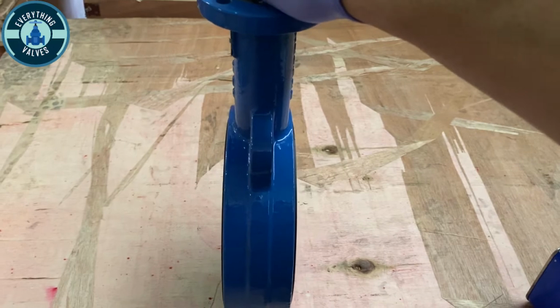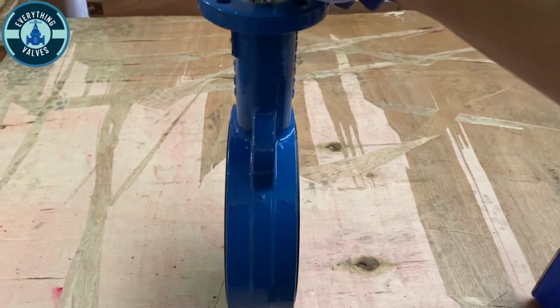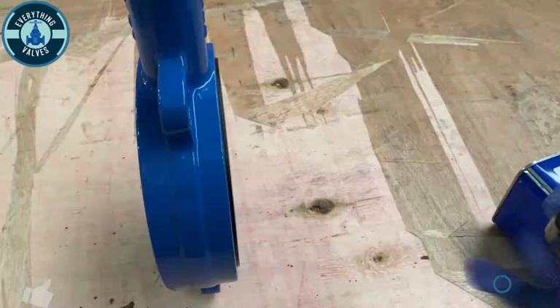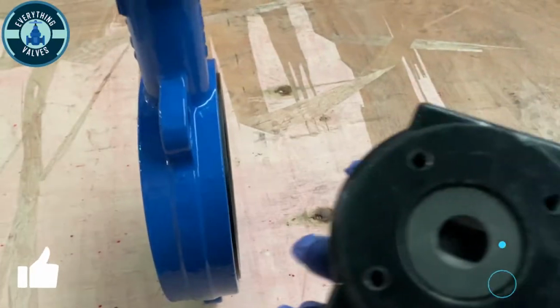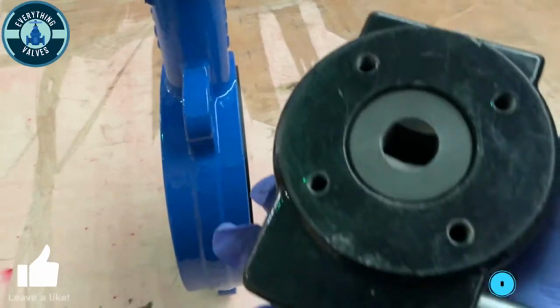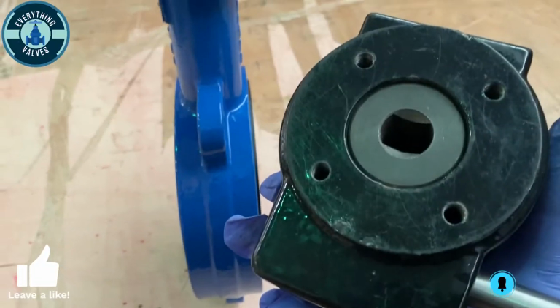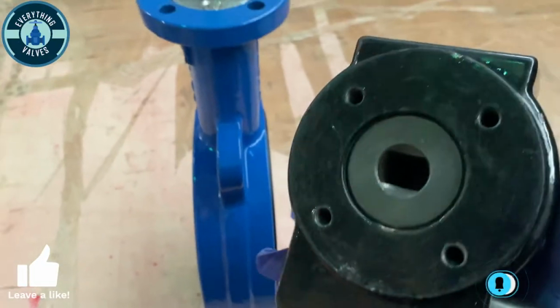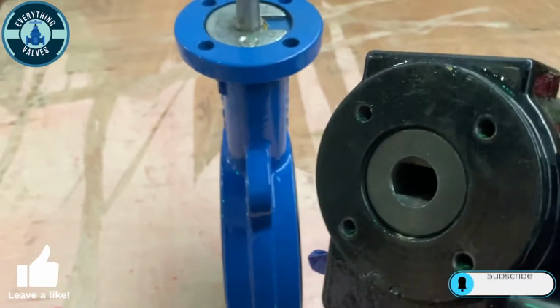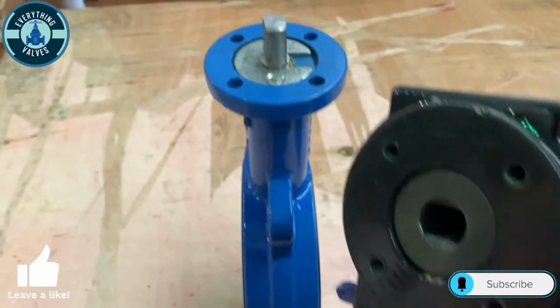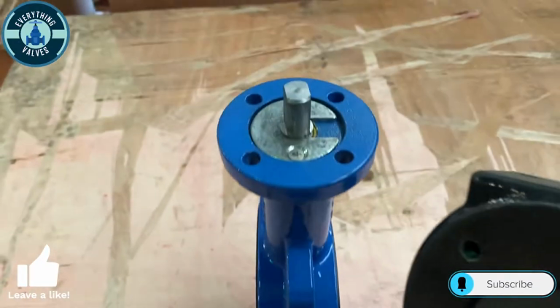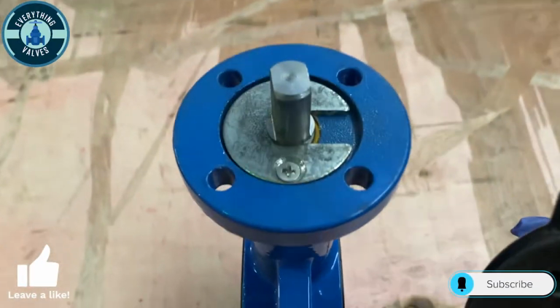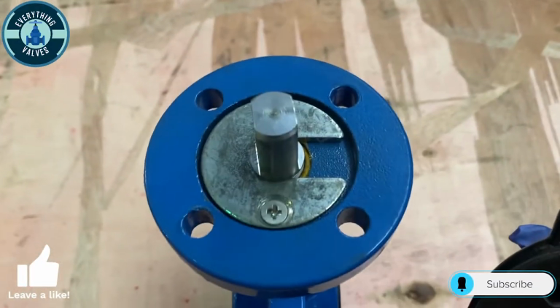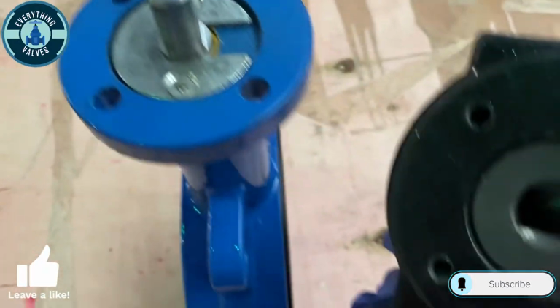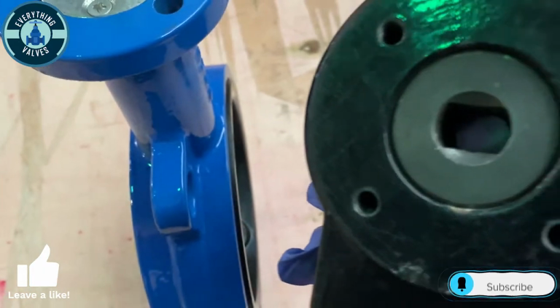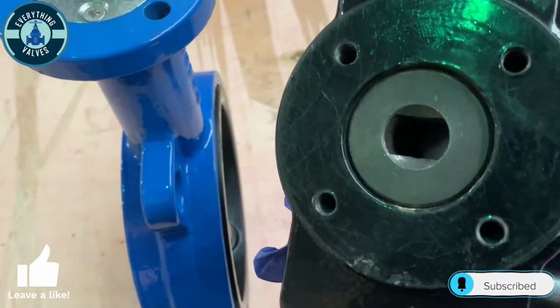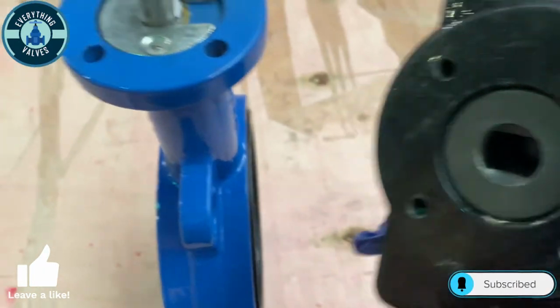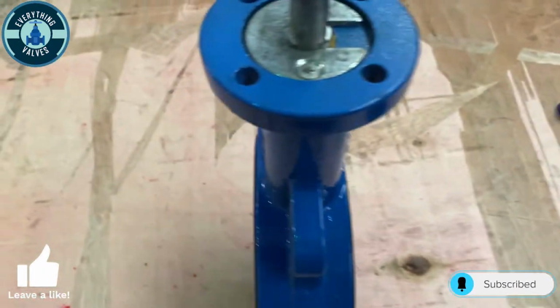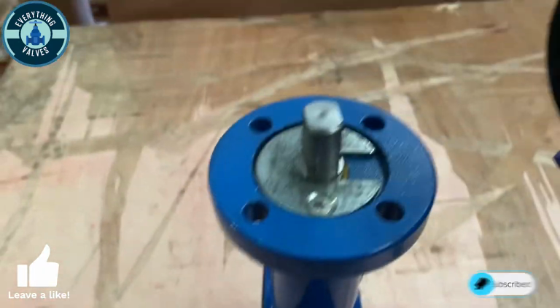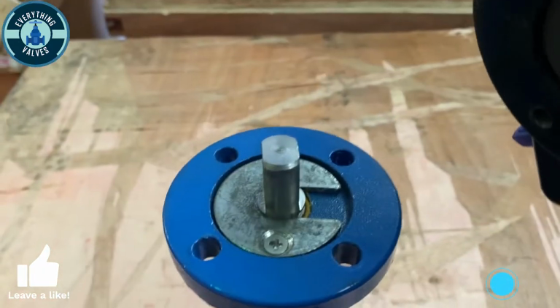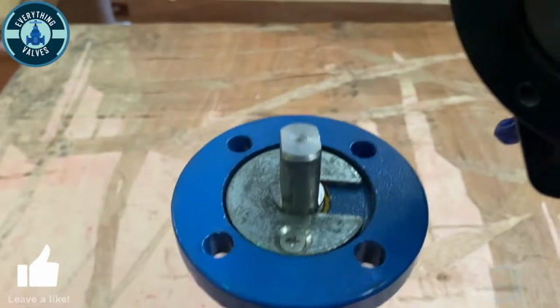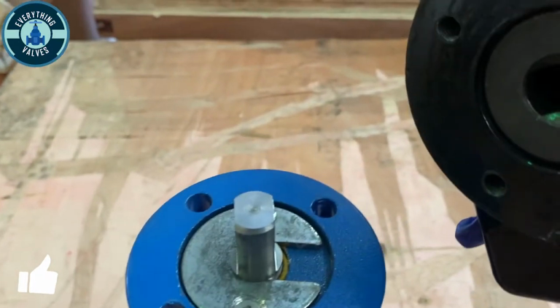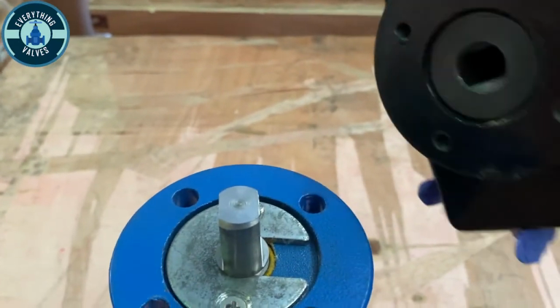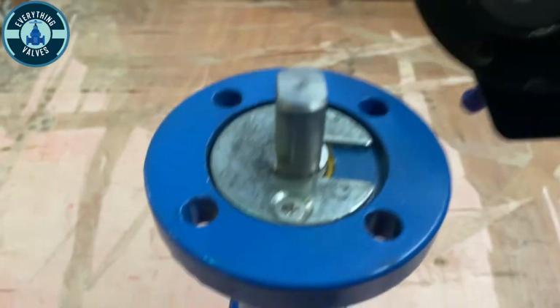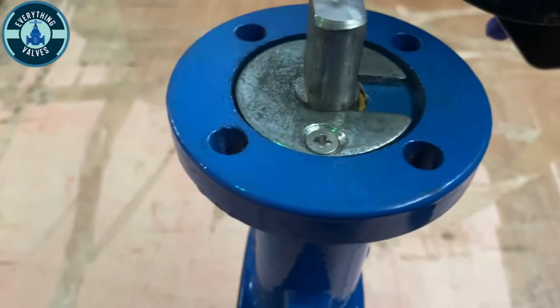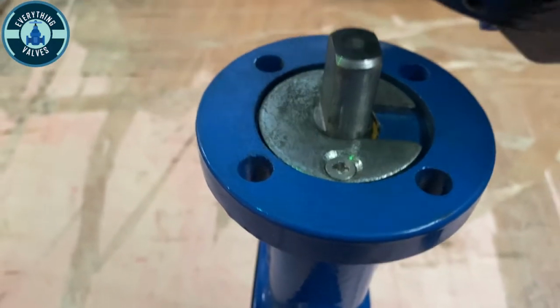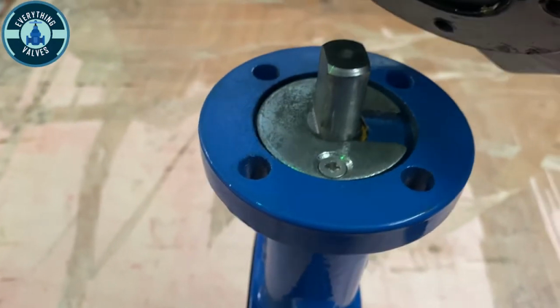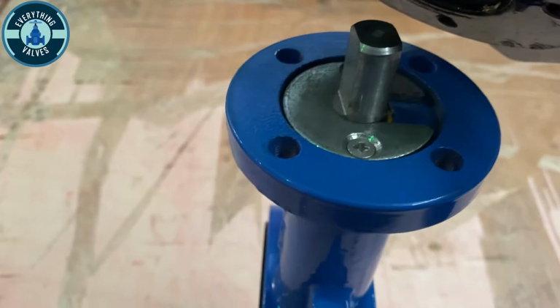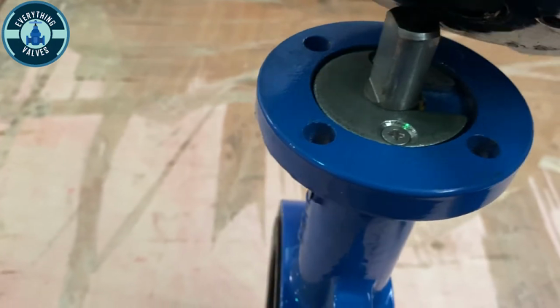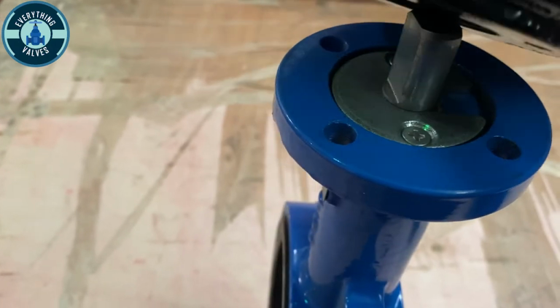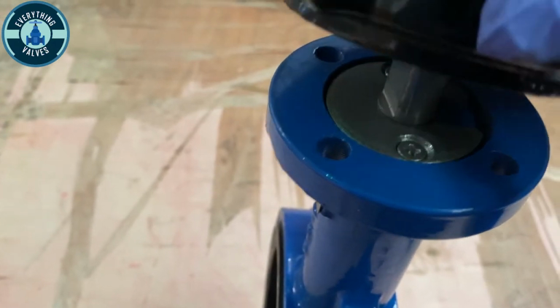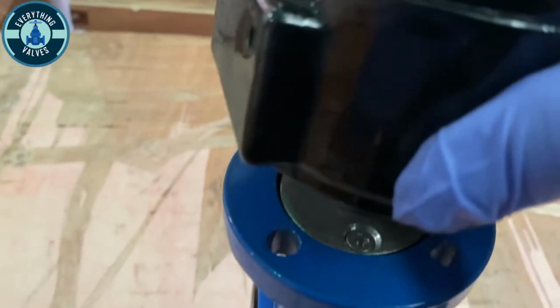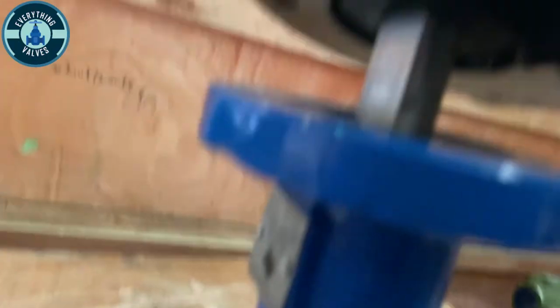We're going to stand our valve up — this is the orientation on how we want to install the gear. We're going to take our gear, make sure it lines up with the stem, and insert the stem into the gear like so. Make sure it slides in.